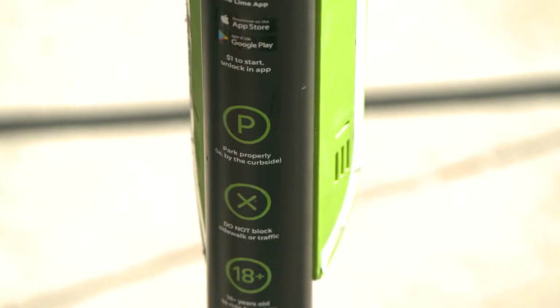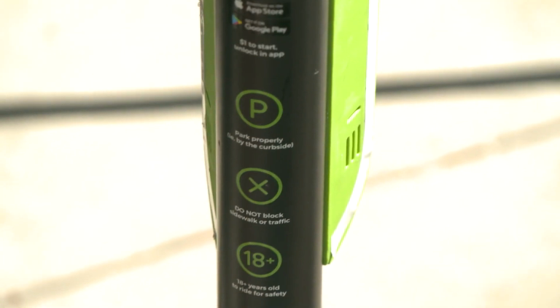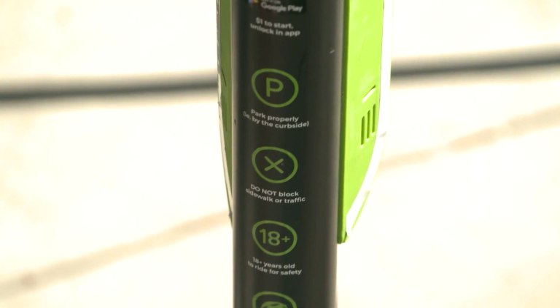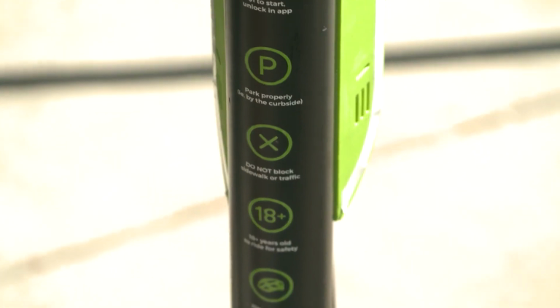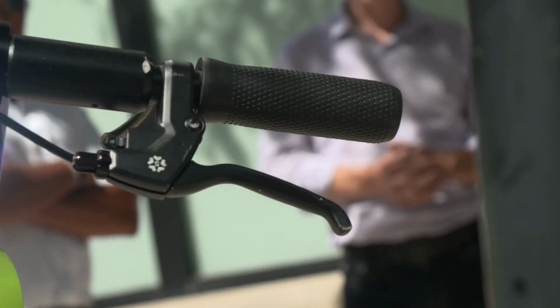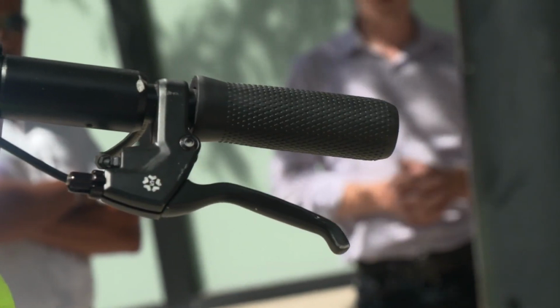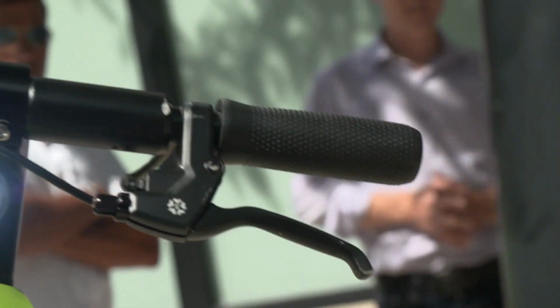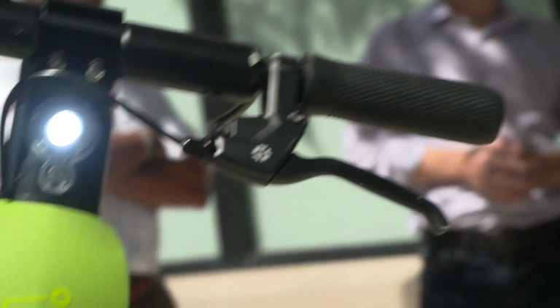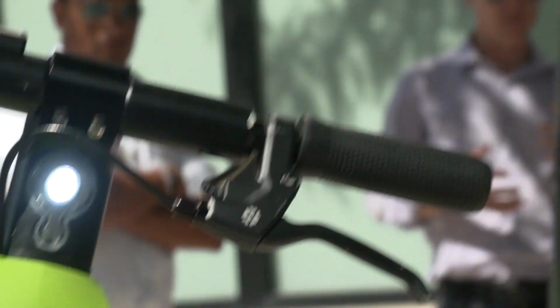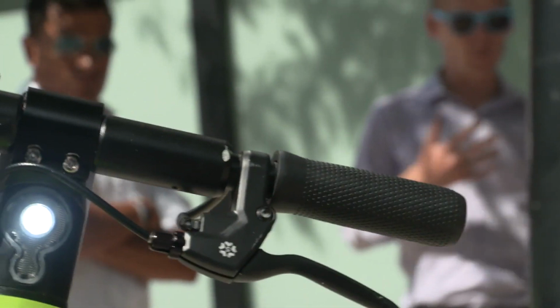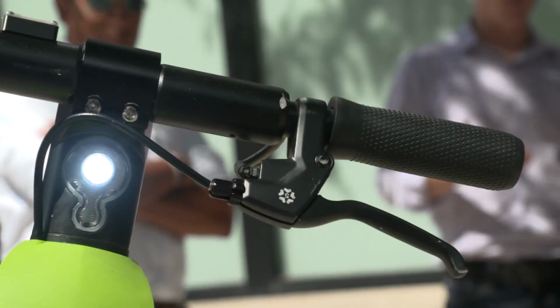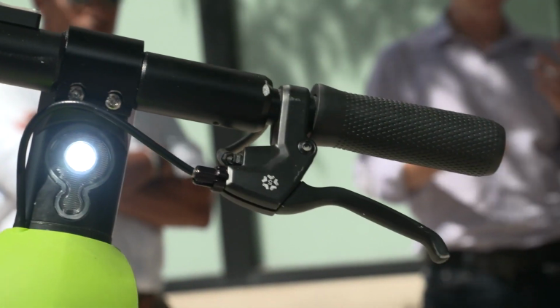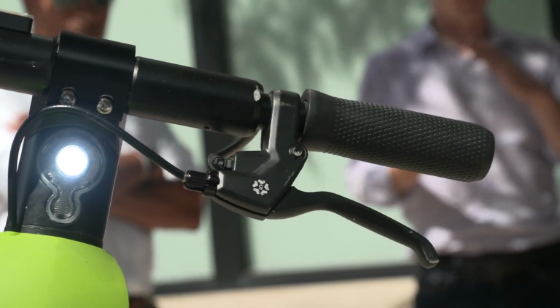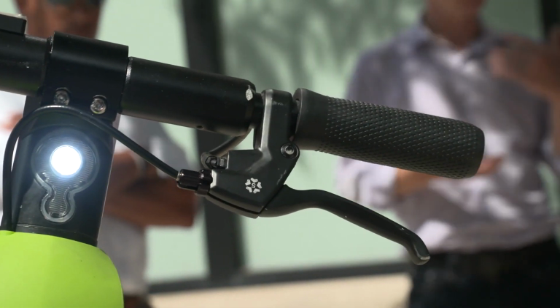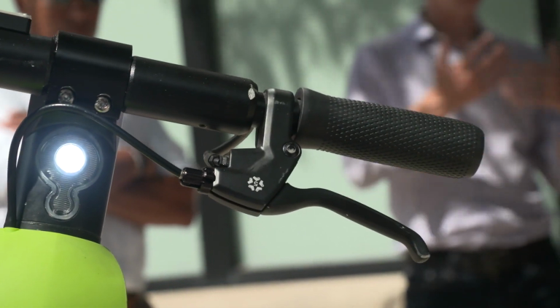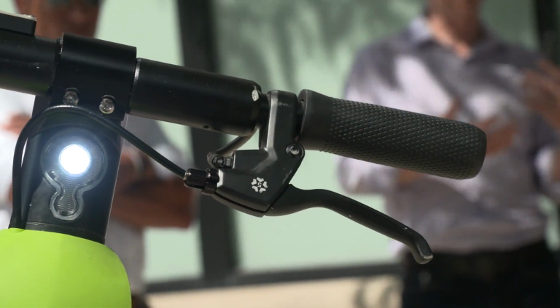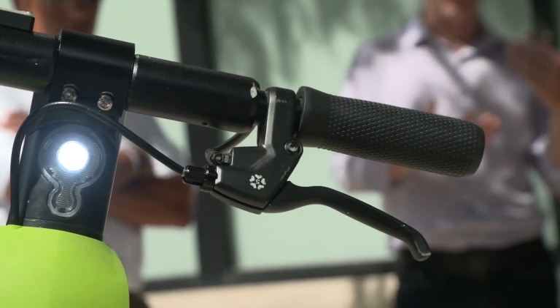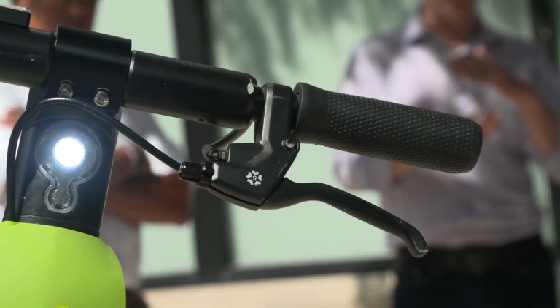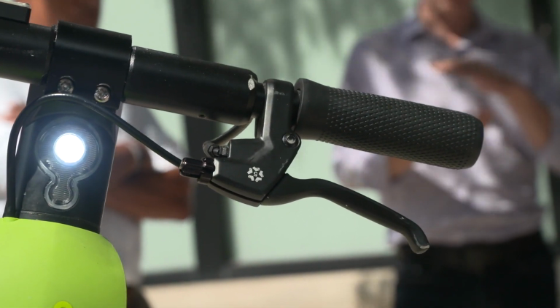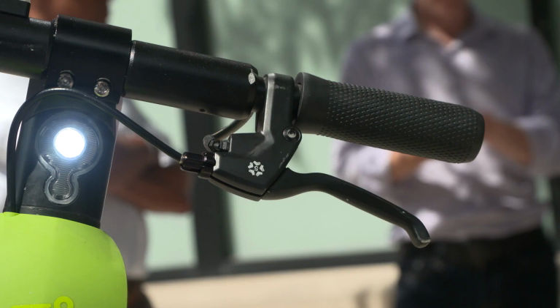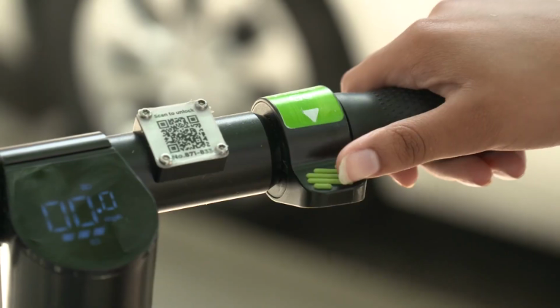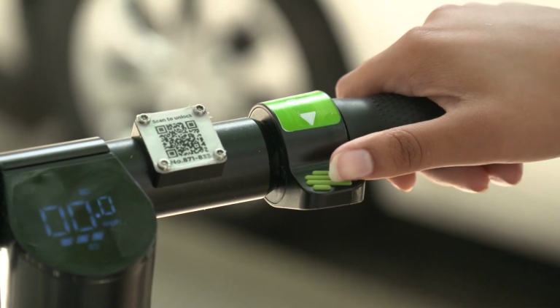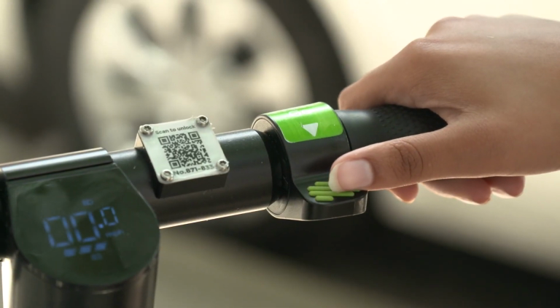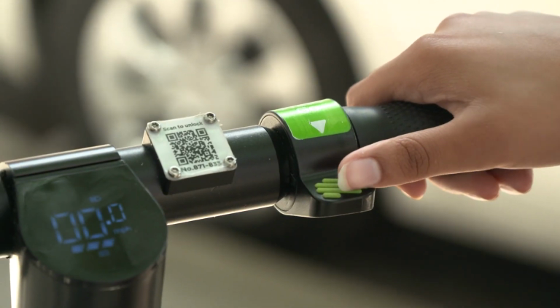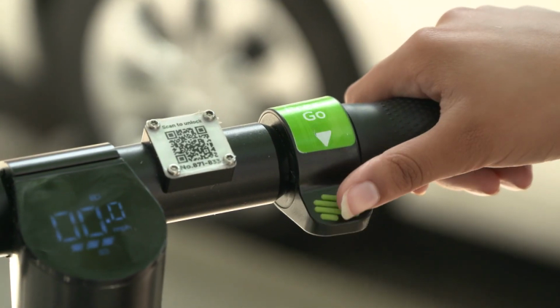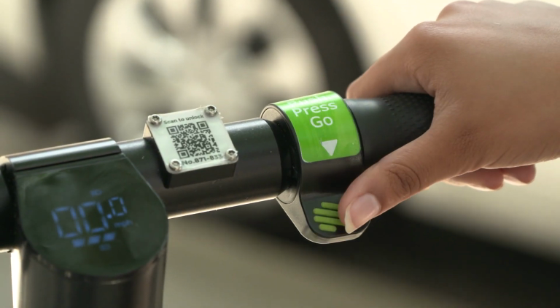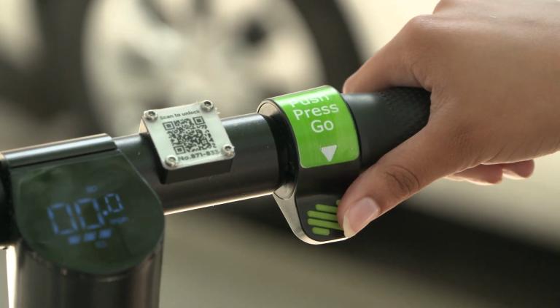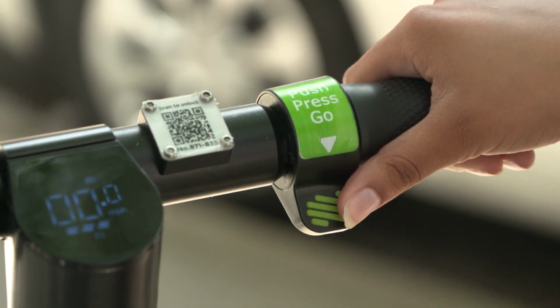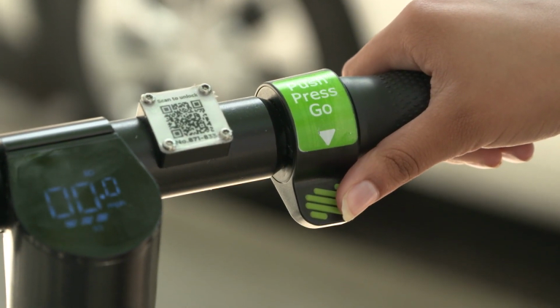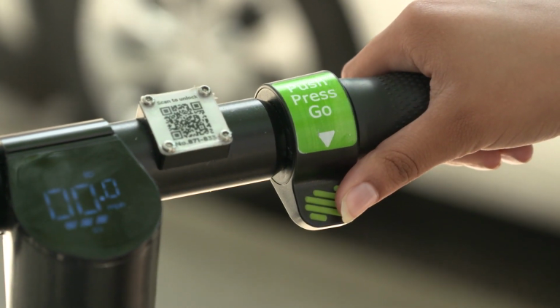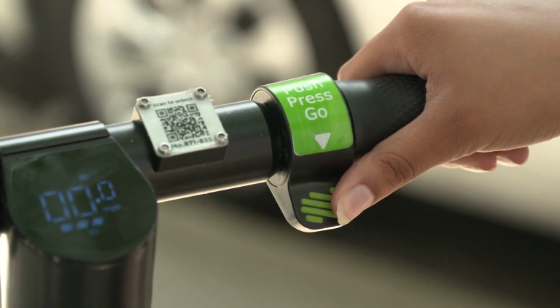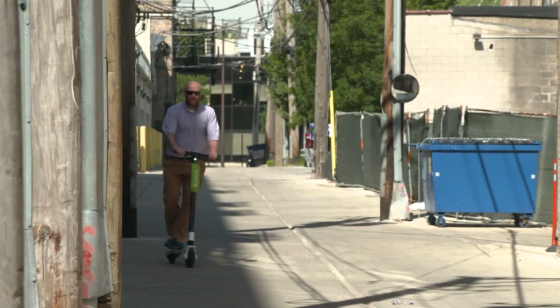The app will also suggest you to wear a helmet. On the left-hand side, you have the brake, and on the right-hand side, you have the throttle — that is the speed and the accelerator.